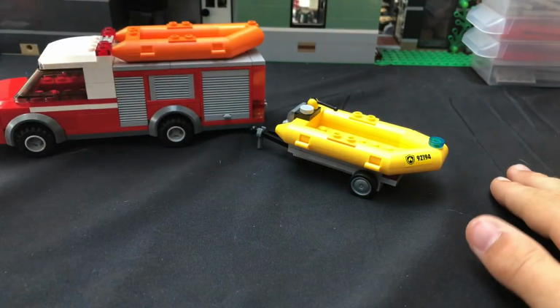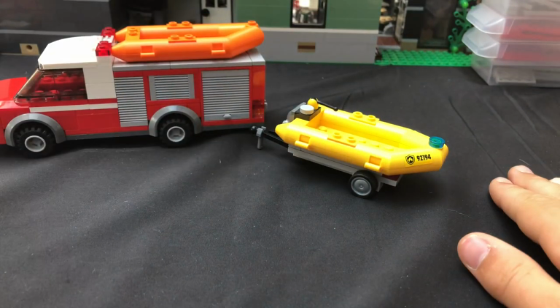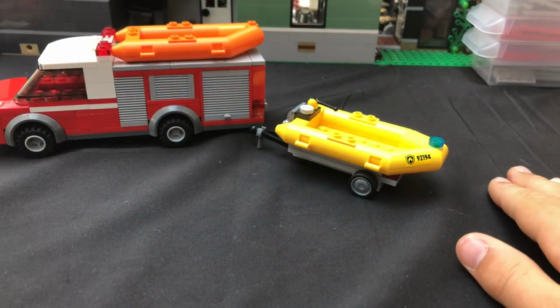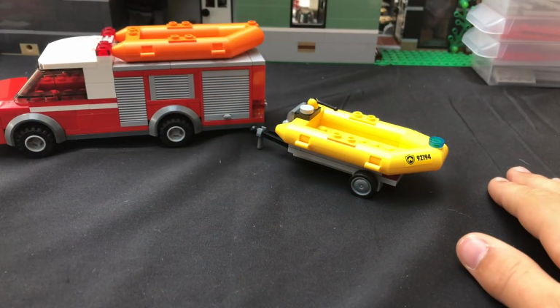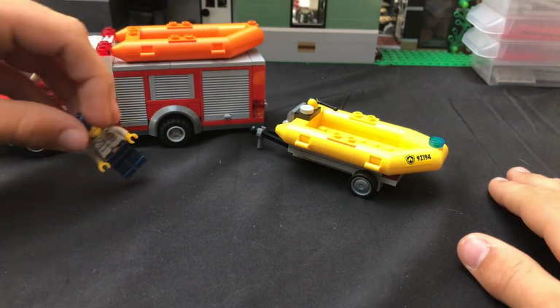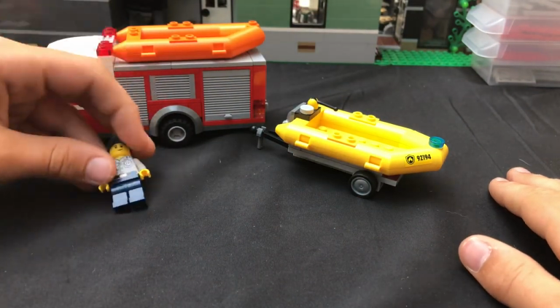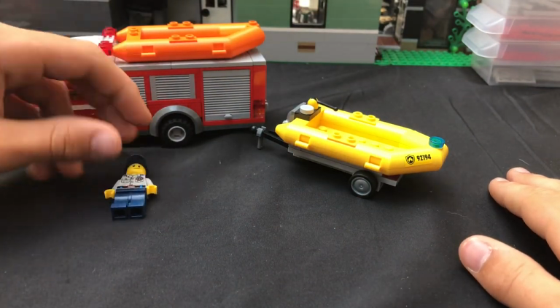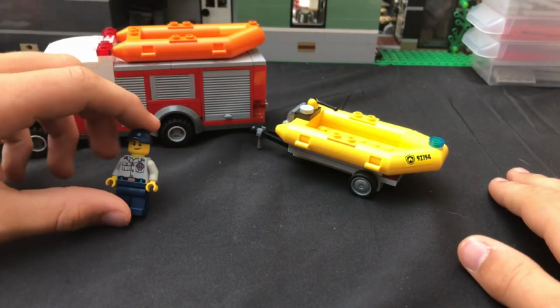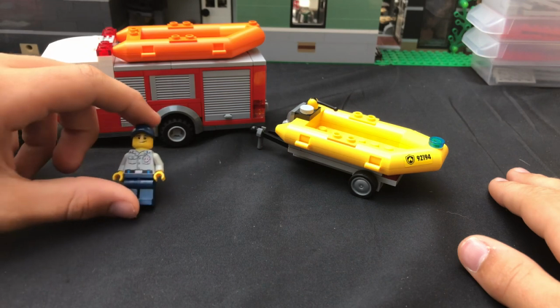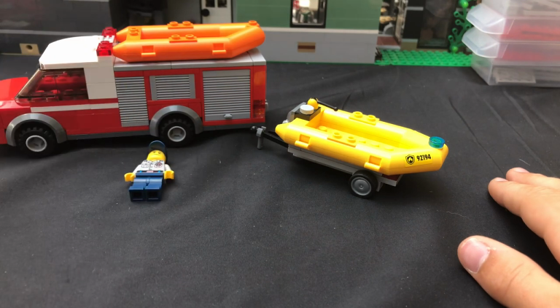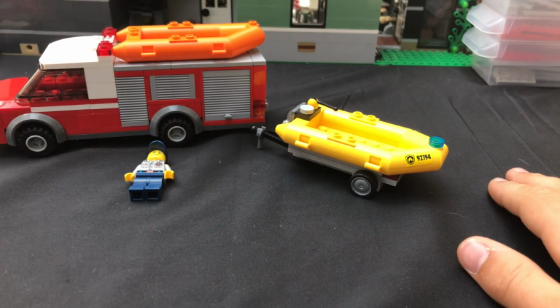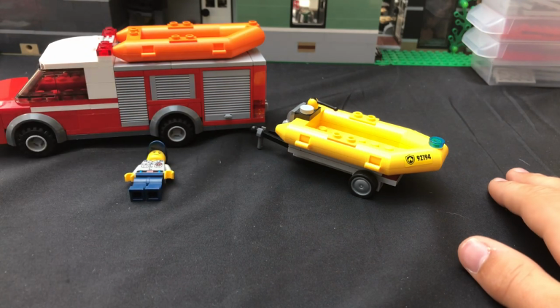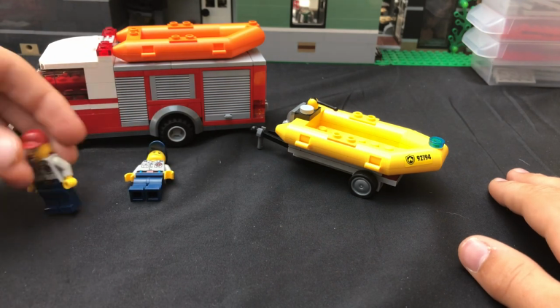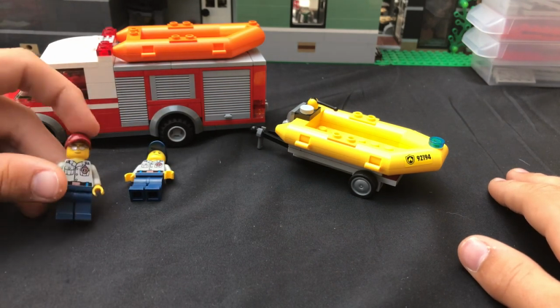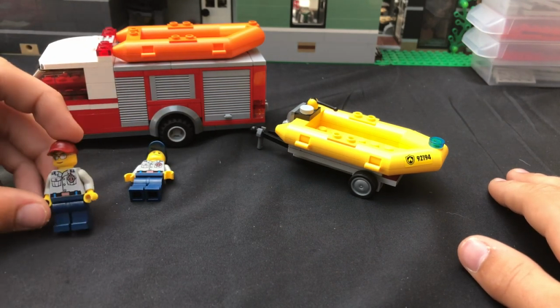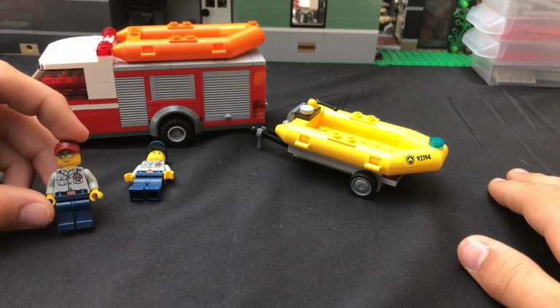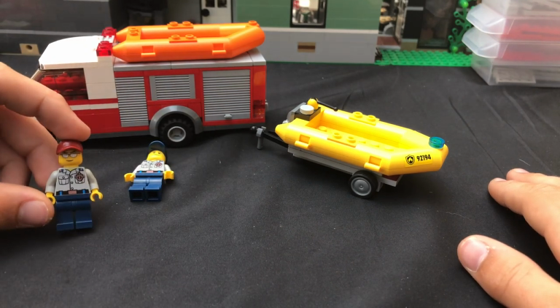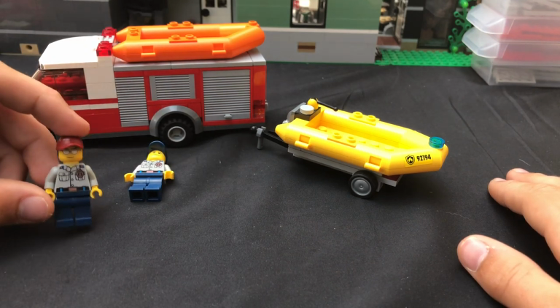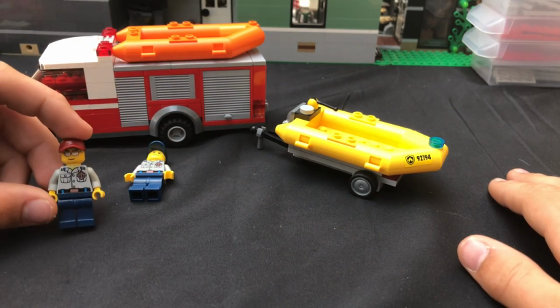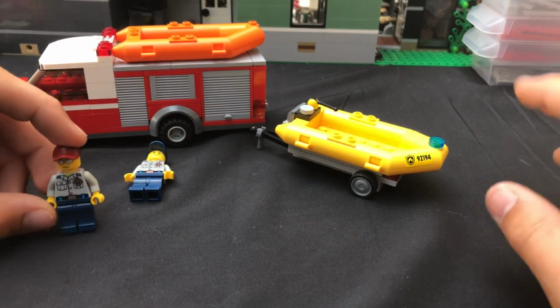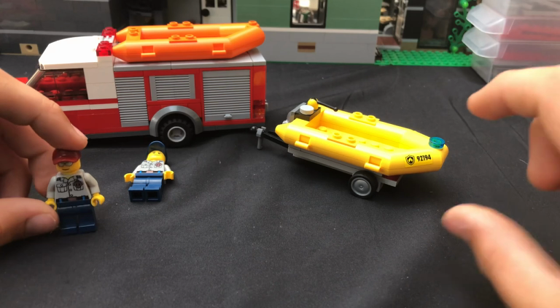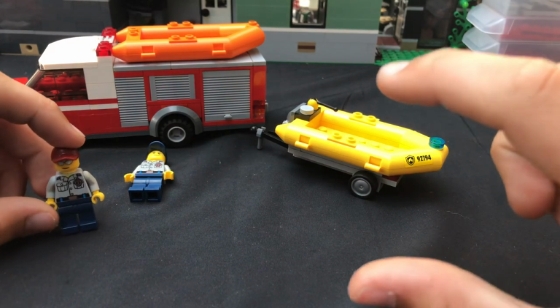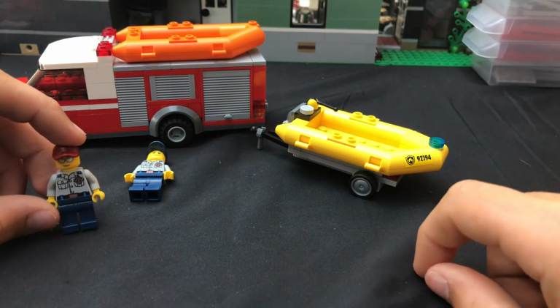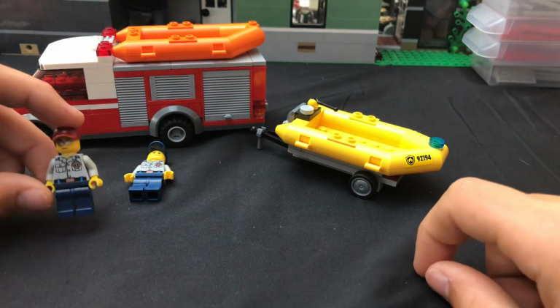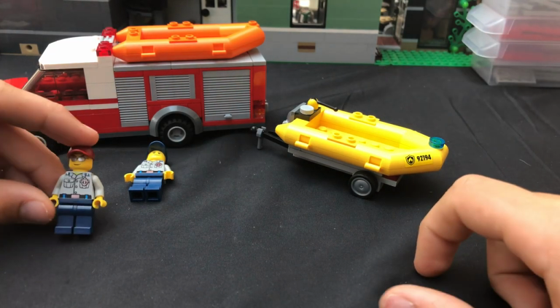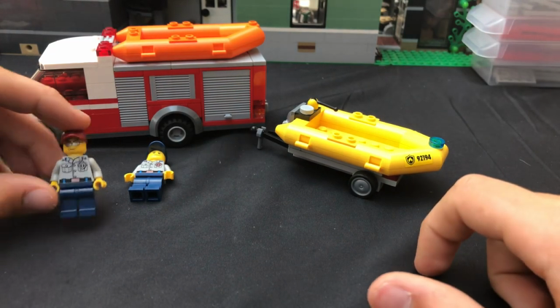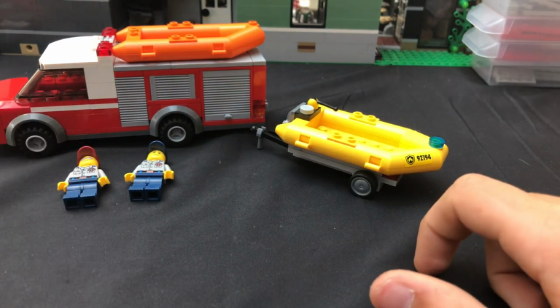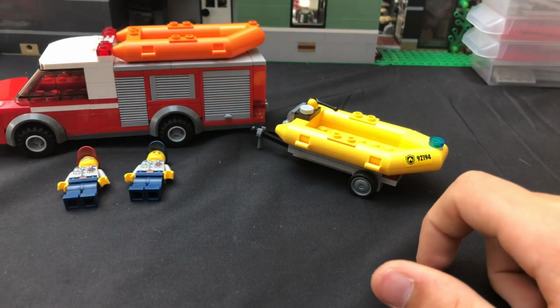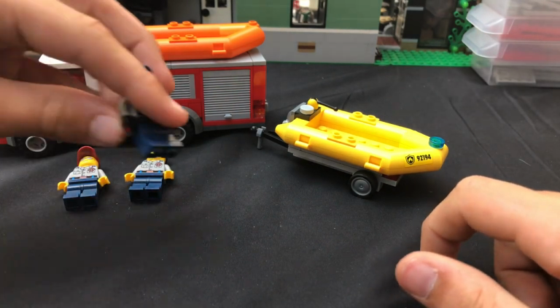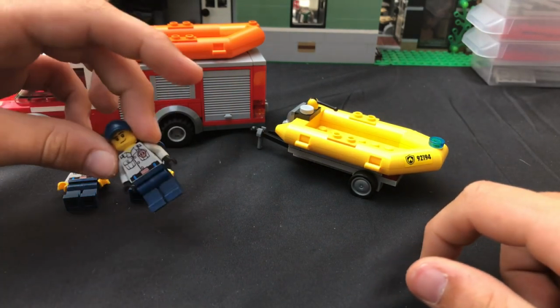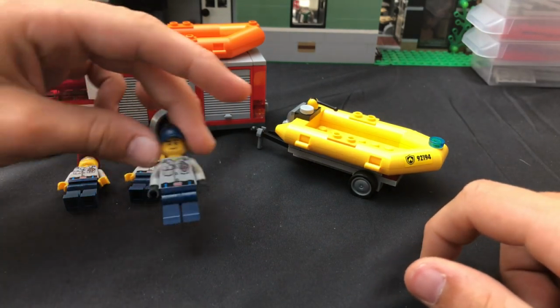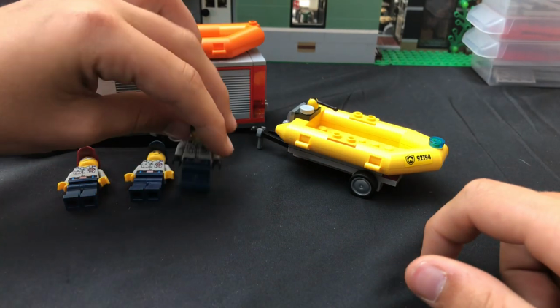The crew that staffs it is really simple. You just have this guy — these were my paramedics but I don't have any of those anymore. Now they have the little LEGO-made ones. You have a Captain, and then you have another crew member.